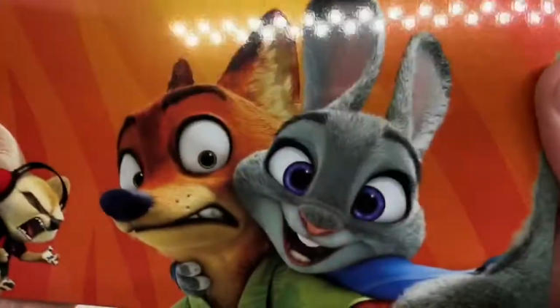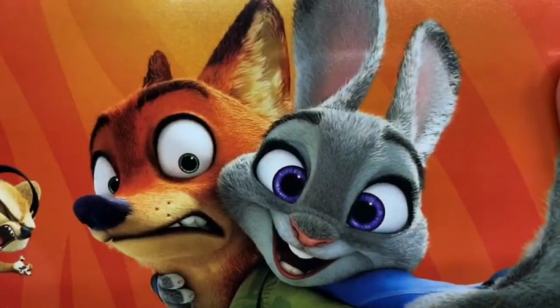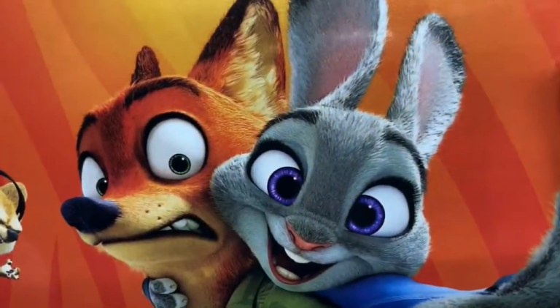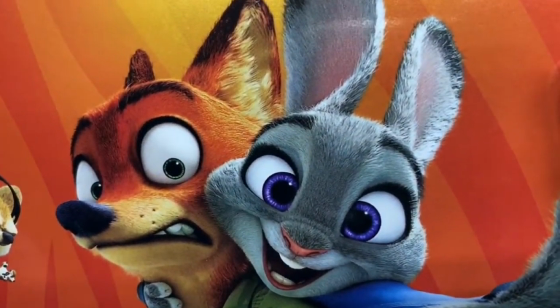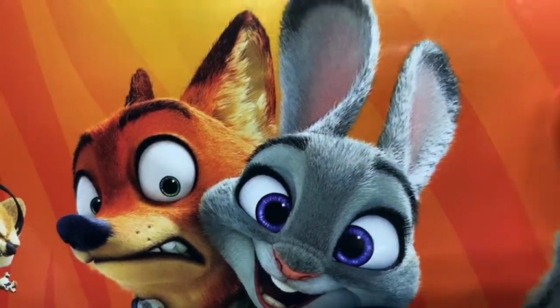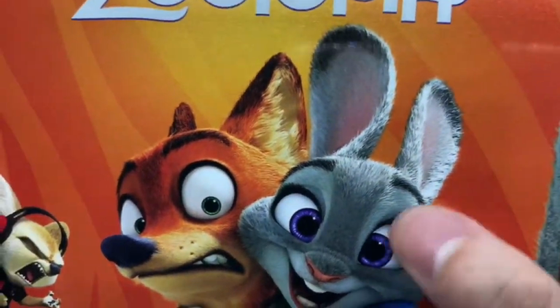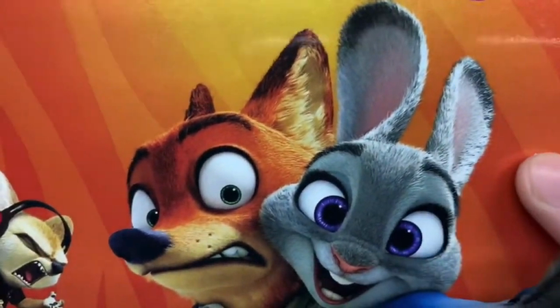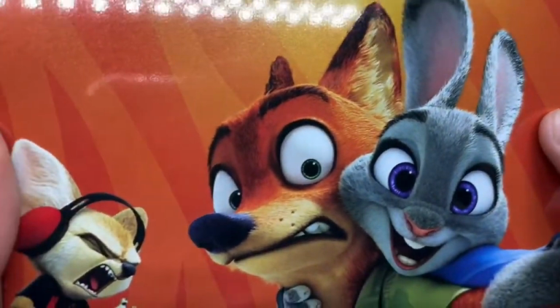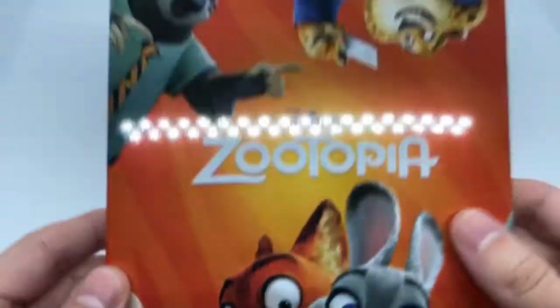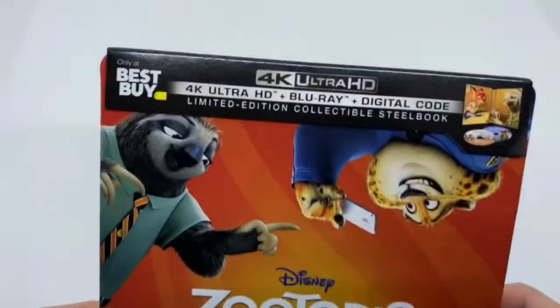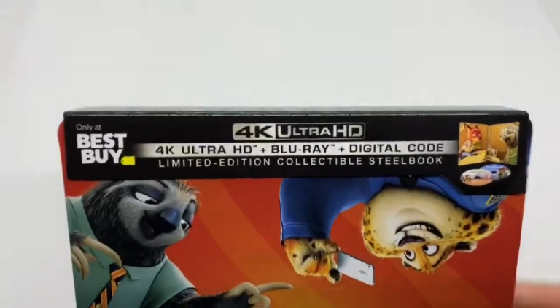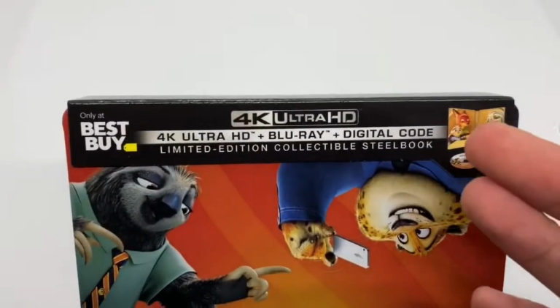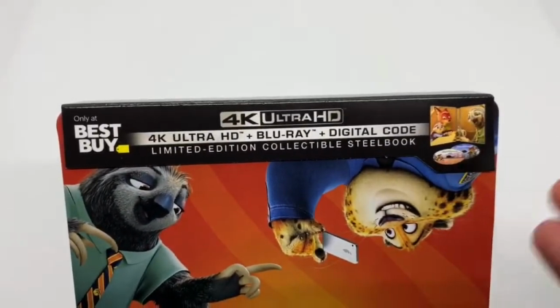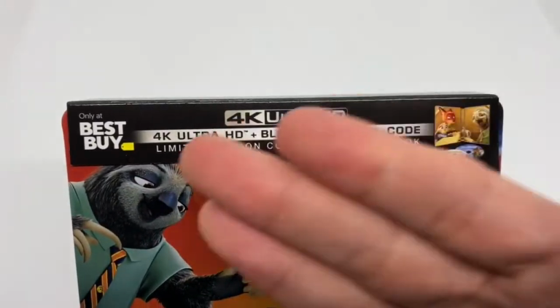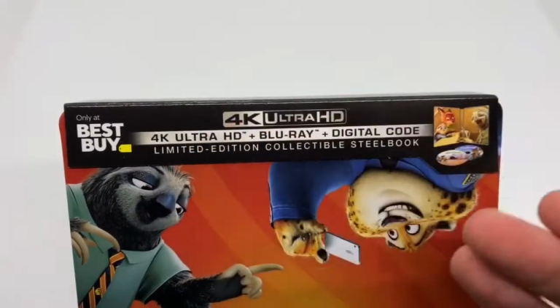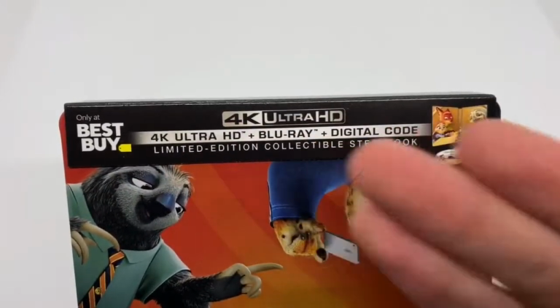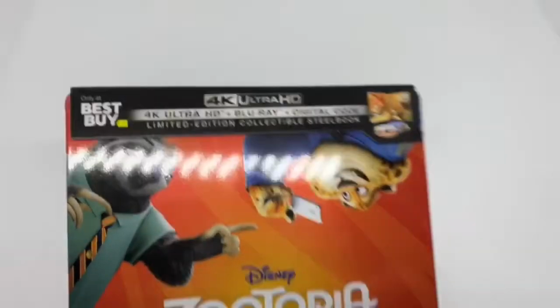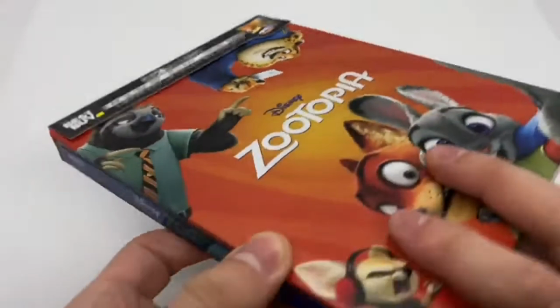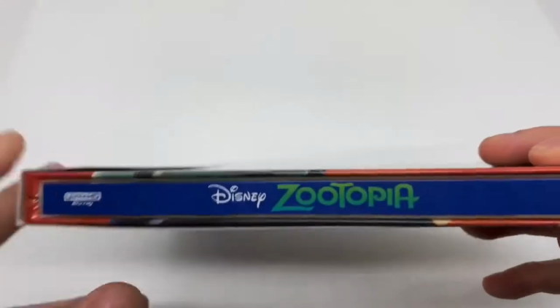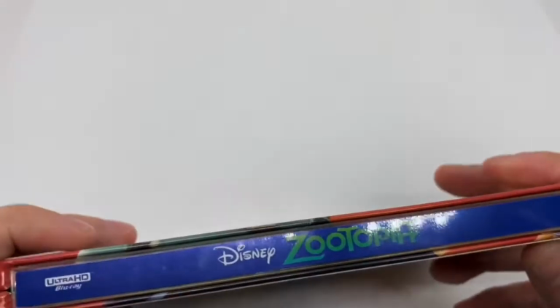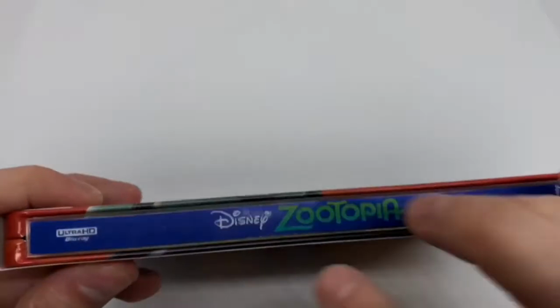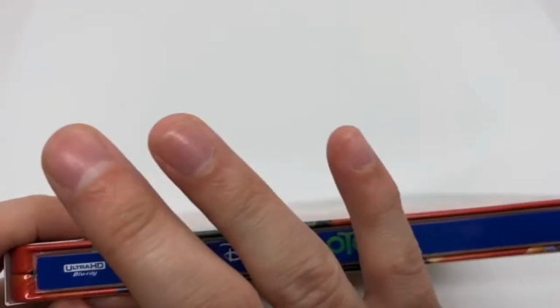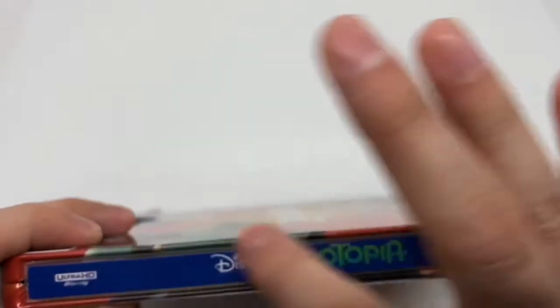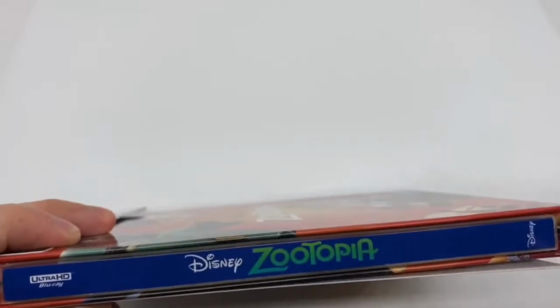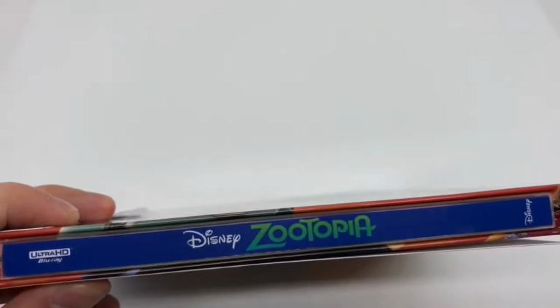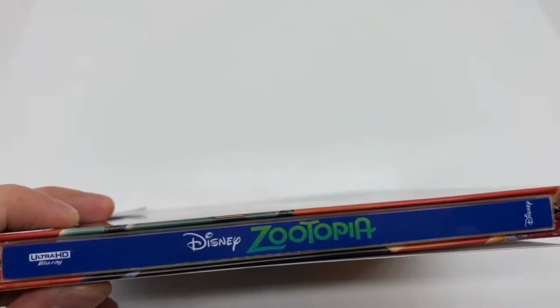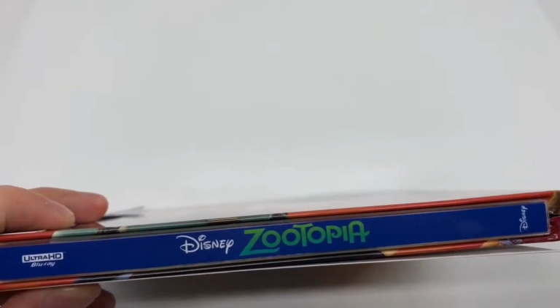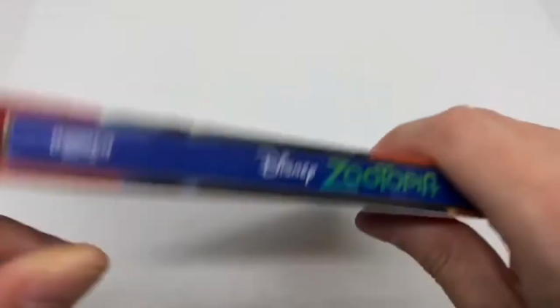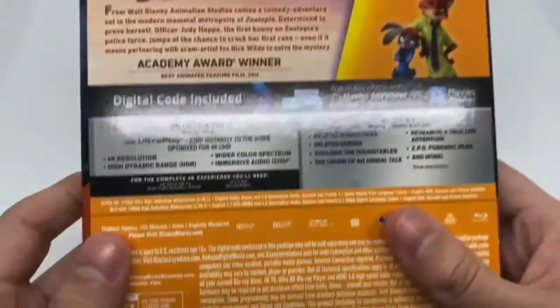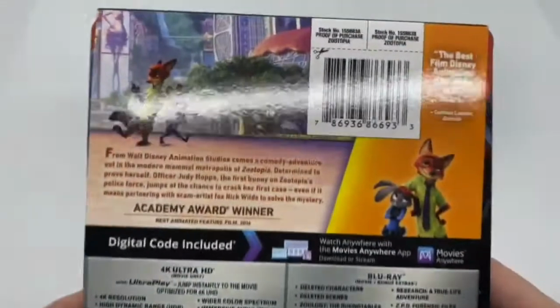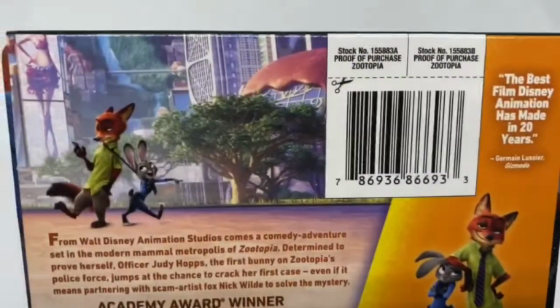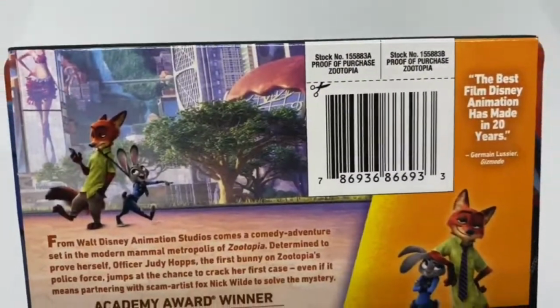Look at that — you can see the little fur and the detail. Very nice. And this does come with the 4K disc, Blu-ray disc, and the digital copy. Here's the spine. I like that it's a different color. Disney's Zootopia. And here's the back.